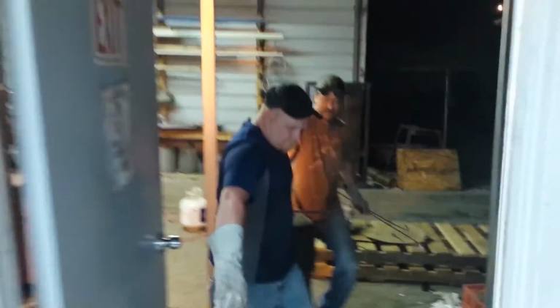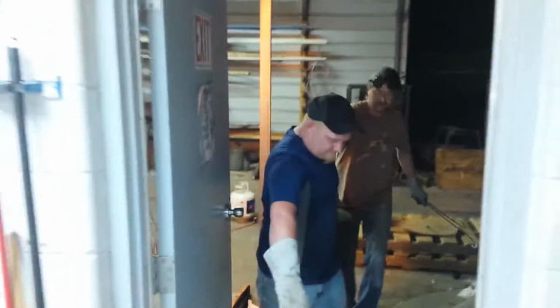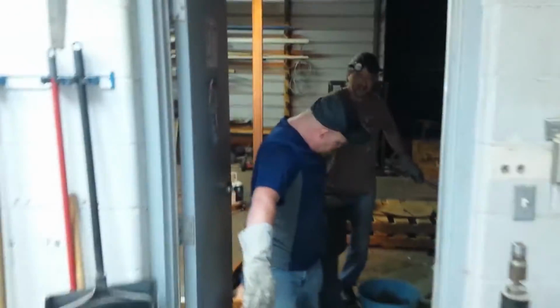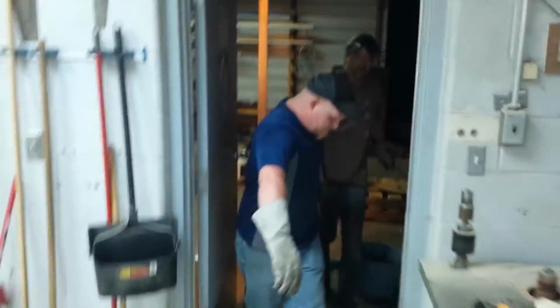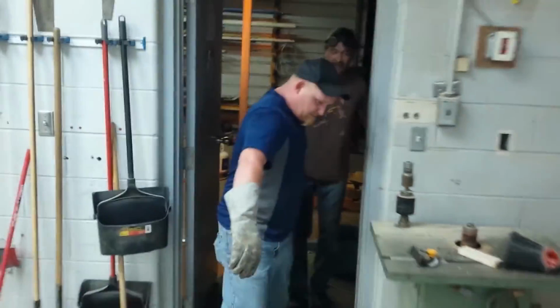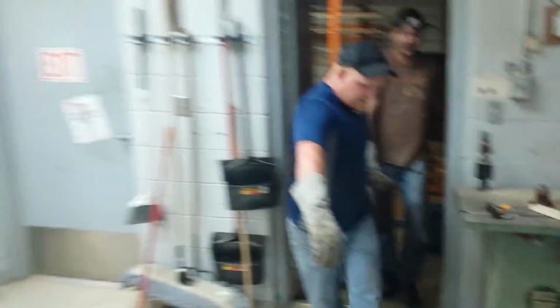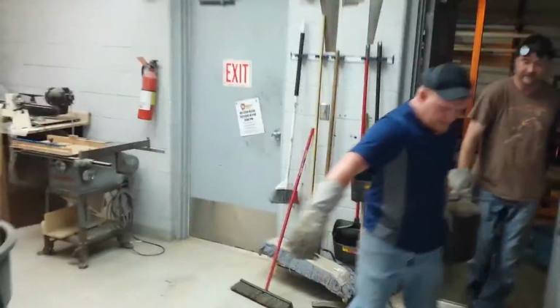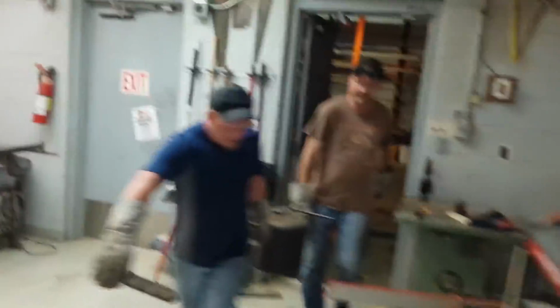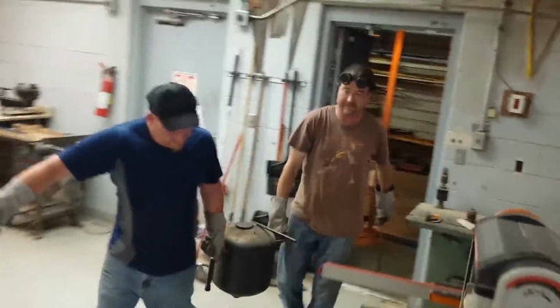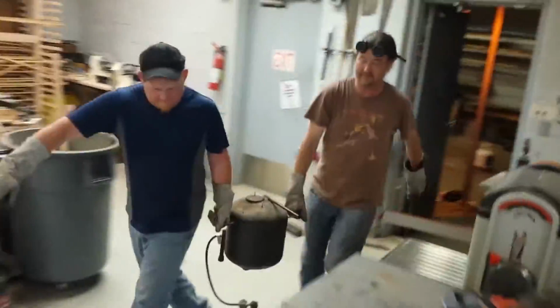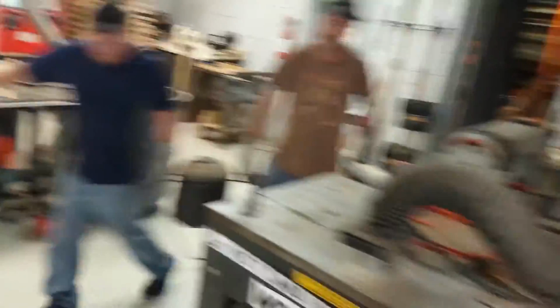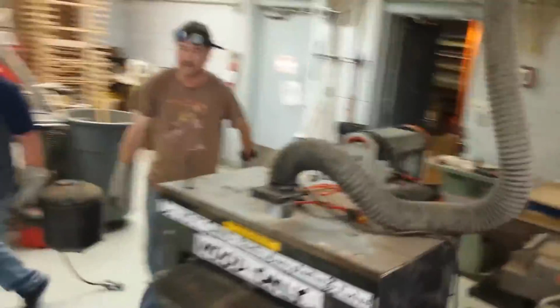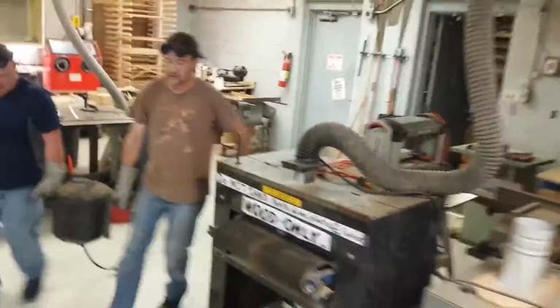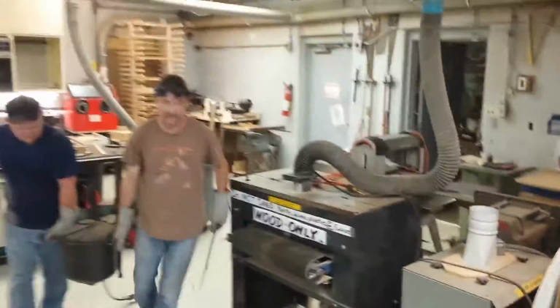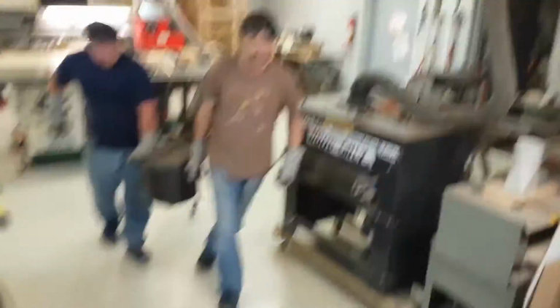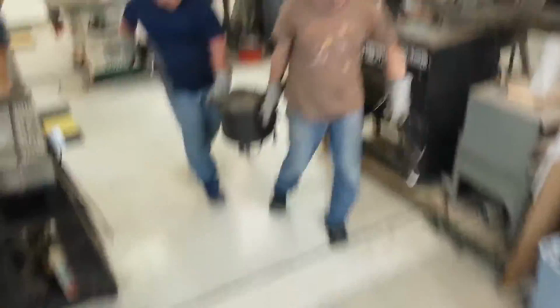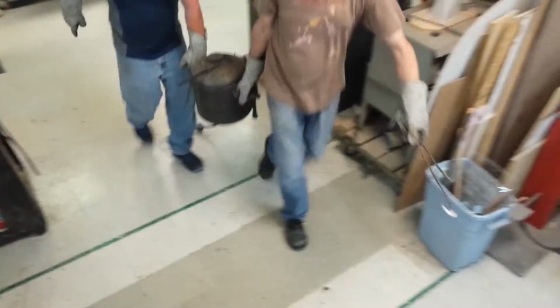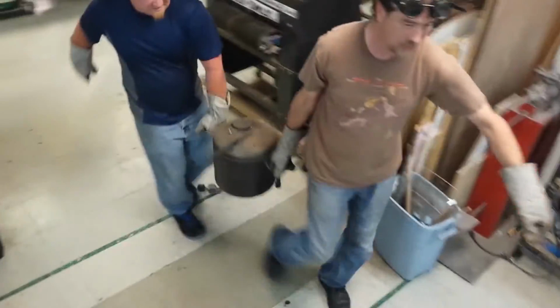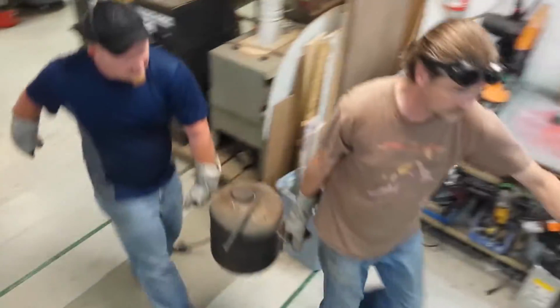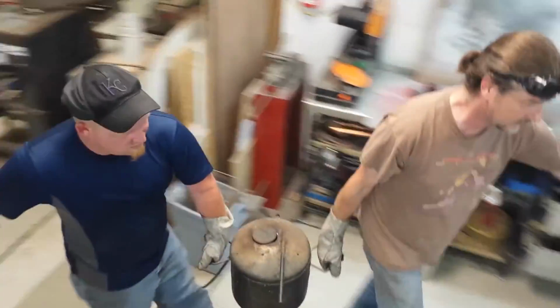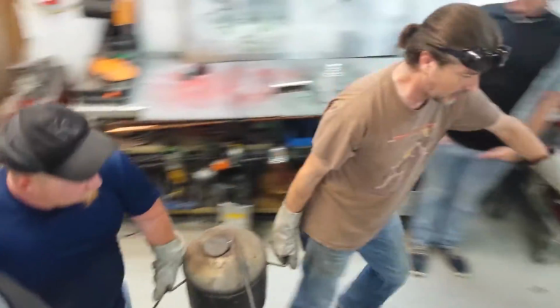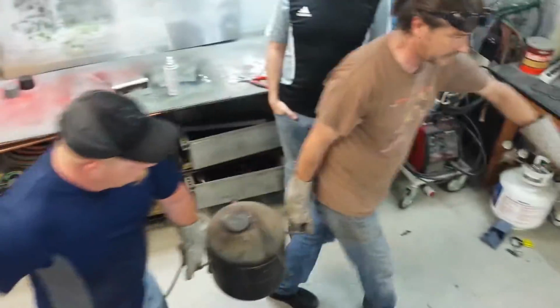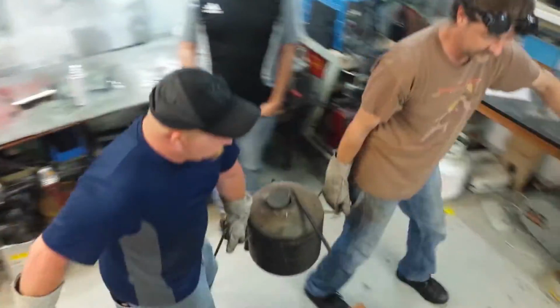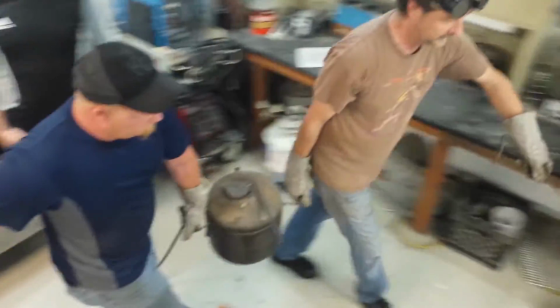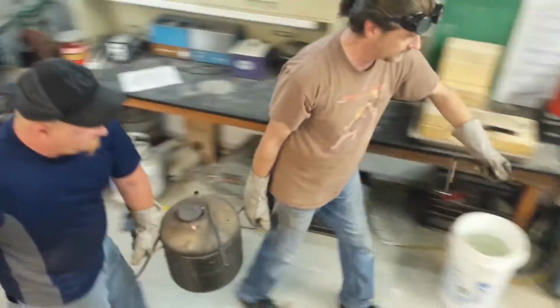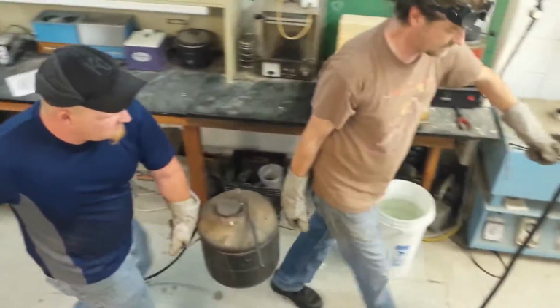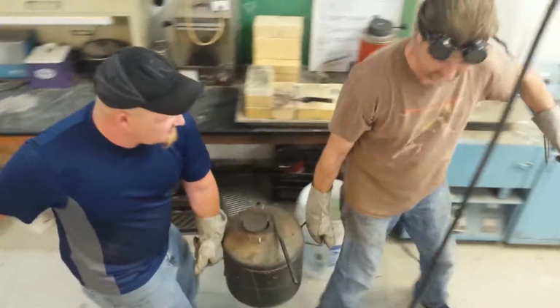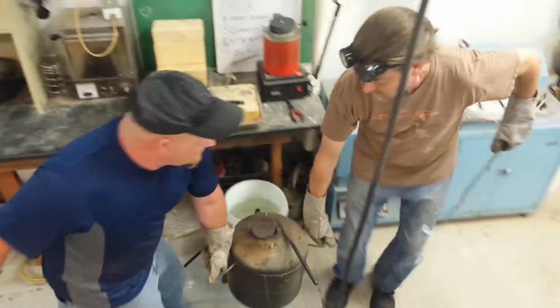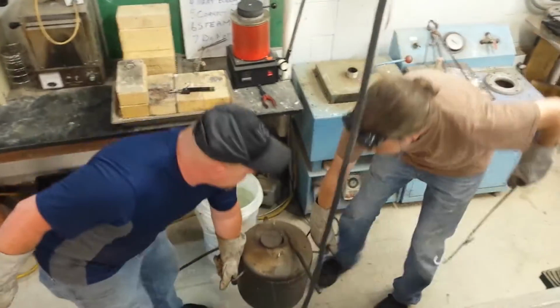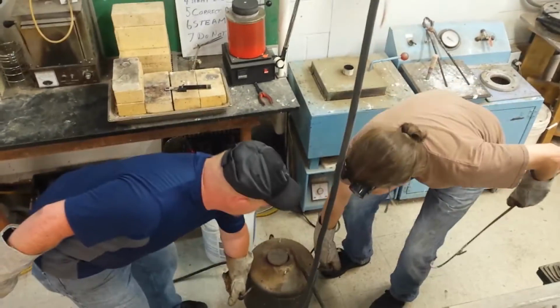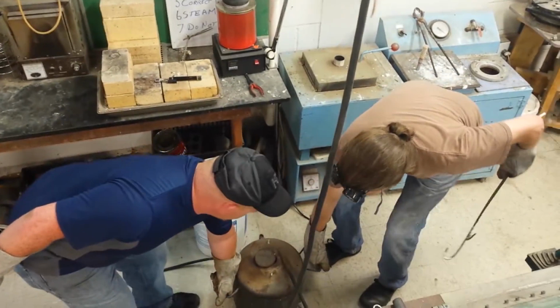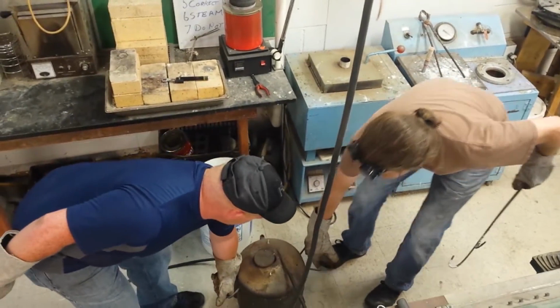These handles are hot really fast. Doing all right? I'm burning myself. Yep, I'm good. All right, good. Yeah, the glove actually kind of filled with heat. Yeah, I did the same thing.